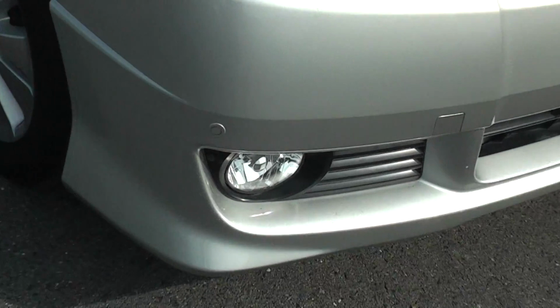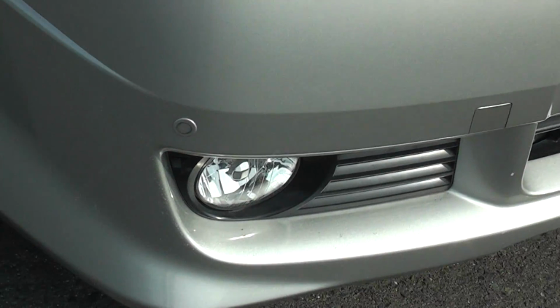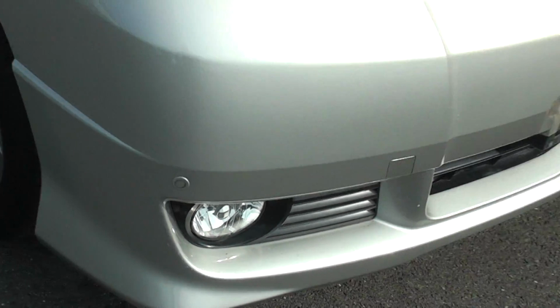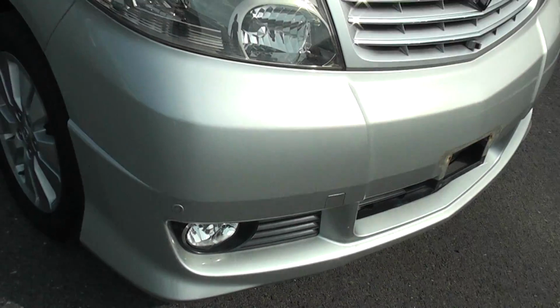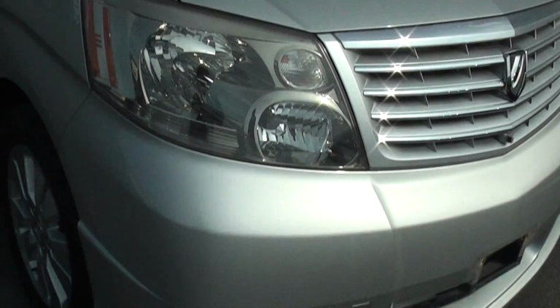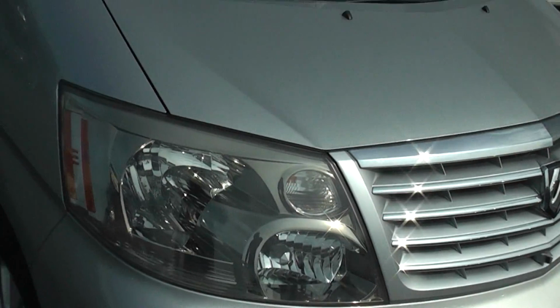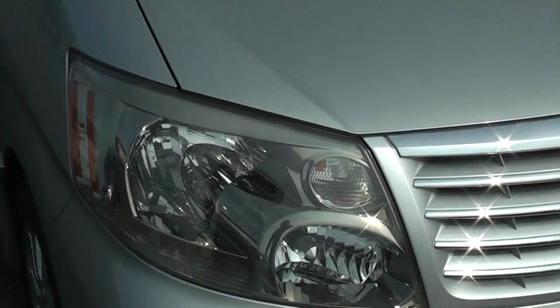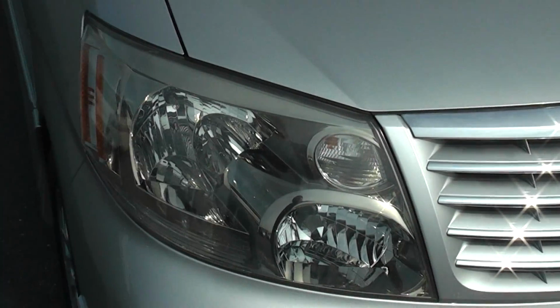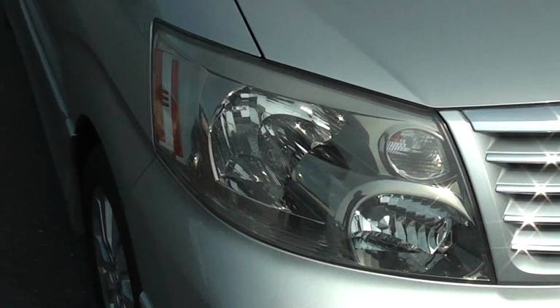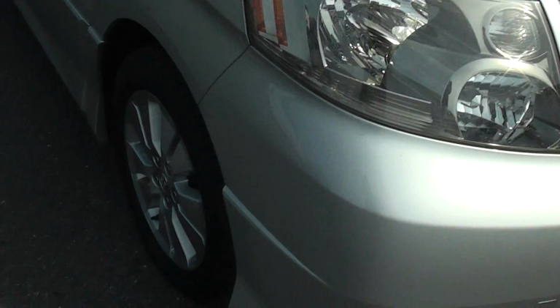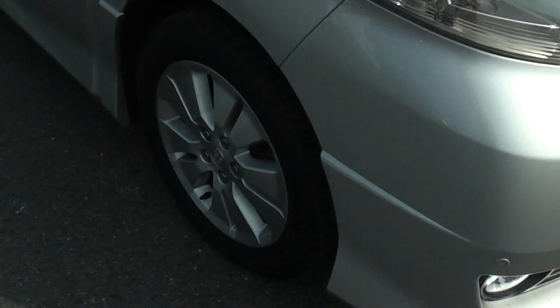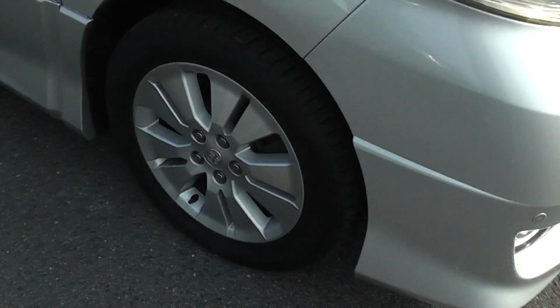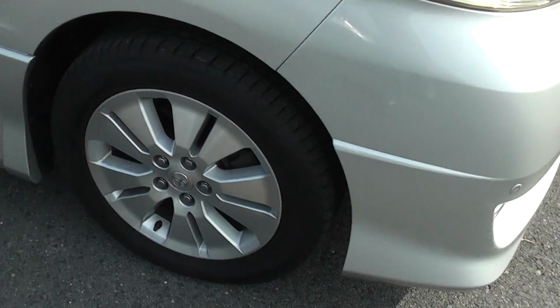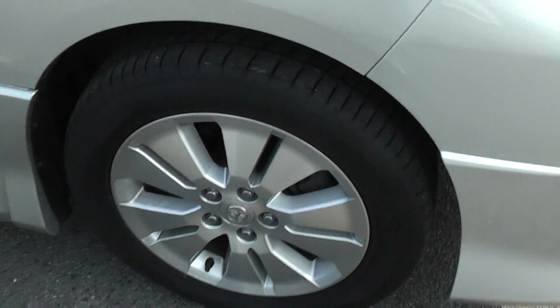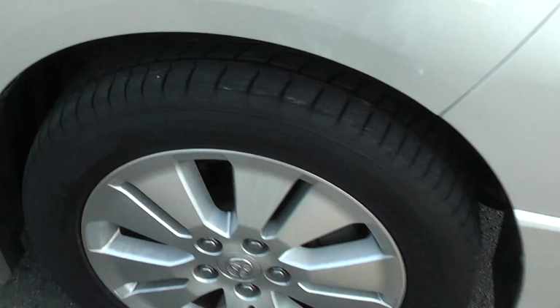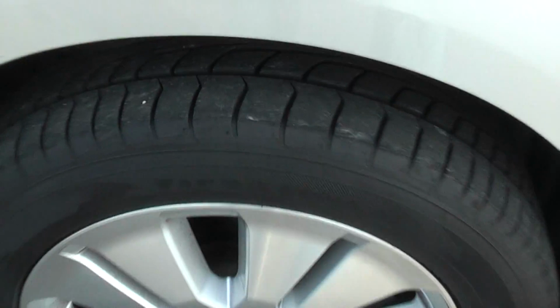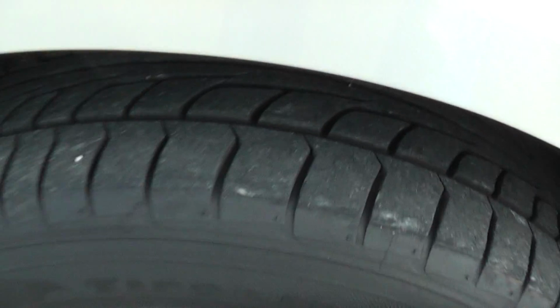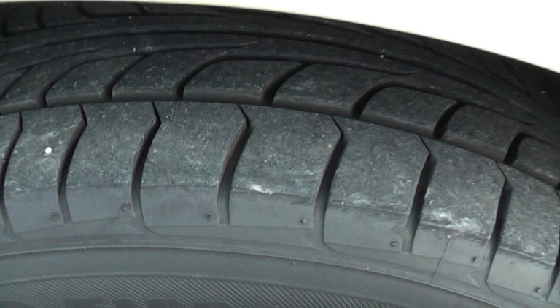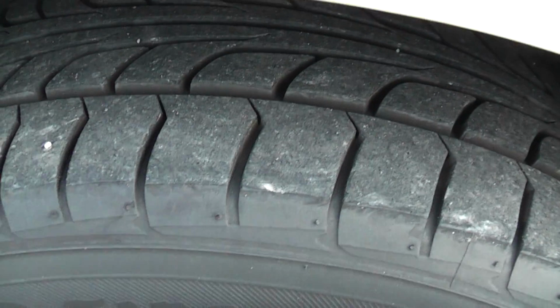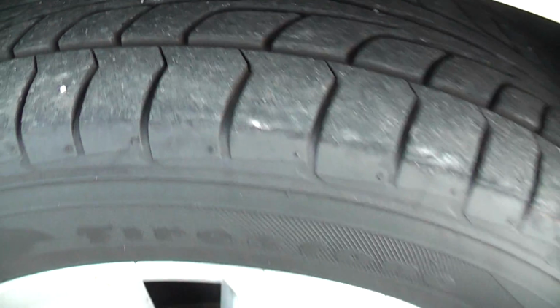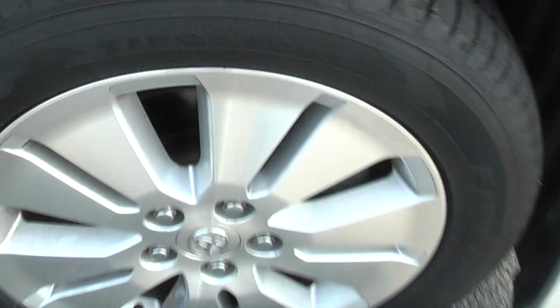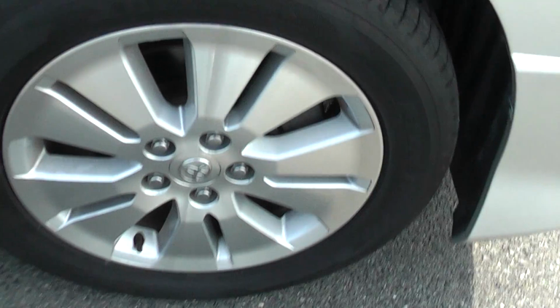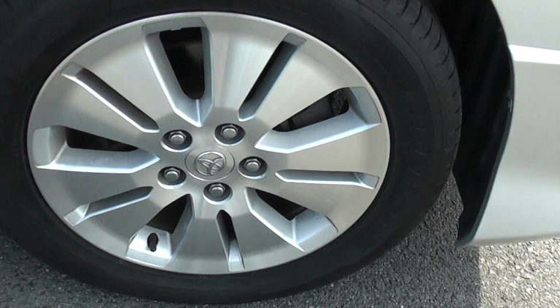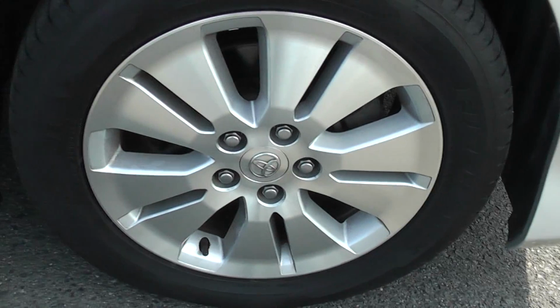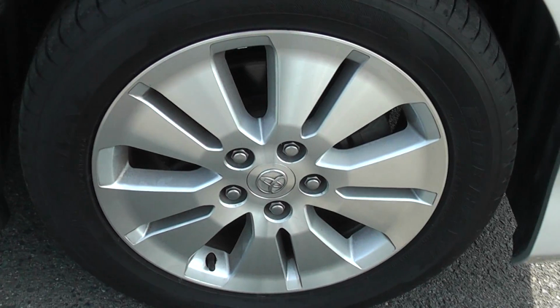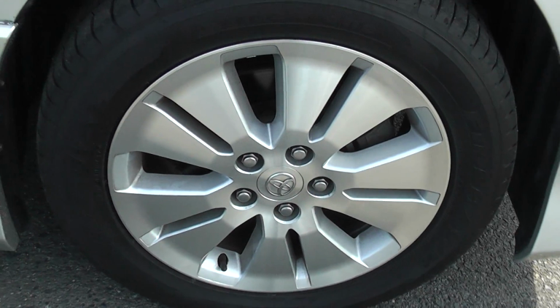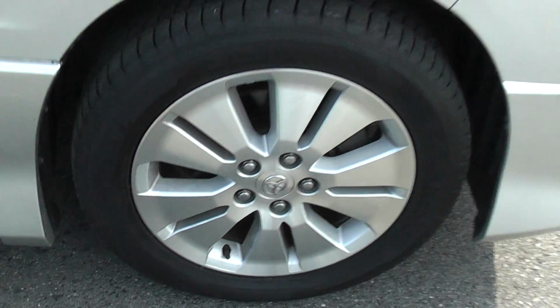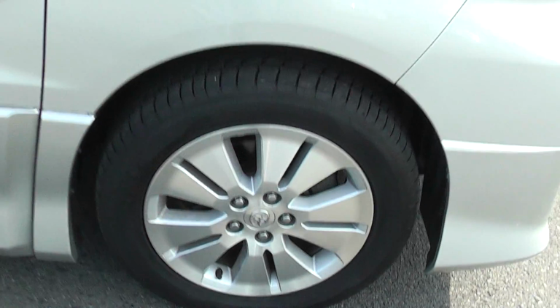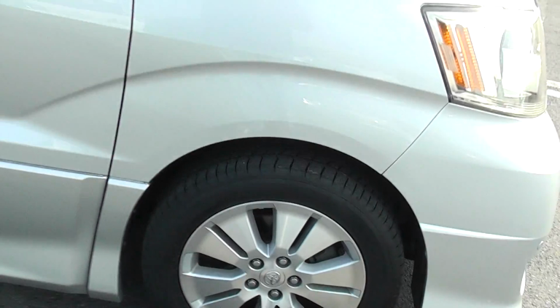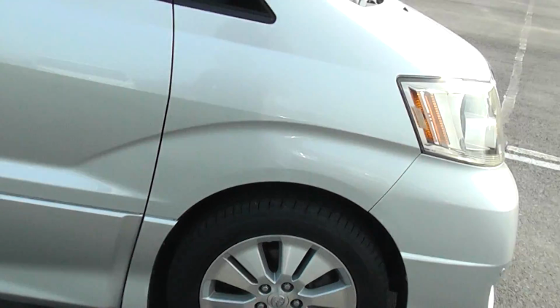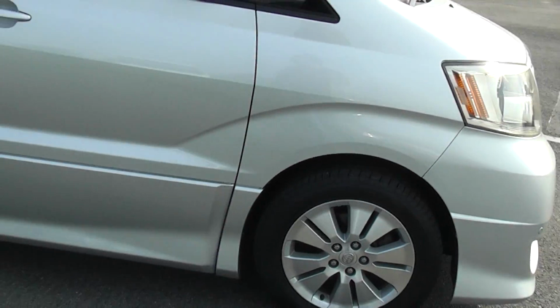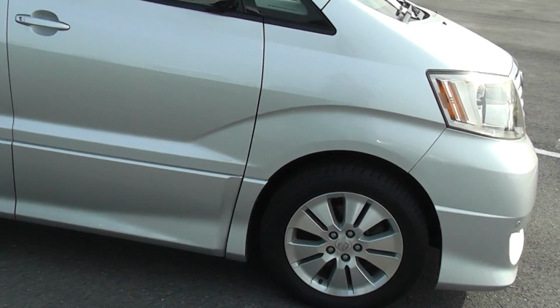The headlights are nice and clear. It's also got a good set of tyres with plenty of tread left on them. The wheels are in really excellent condition — they haven't been bumped up kerbs or skidded.